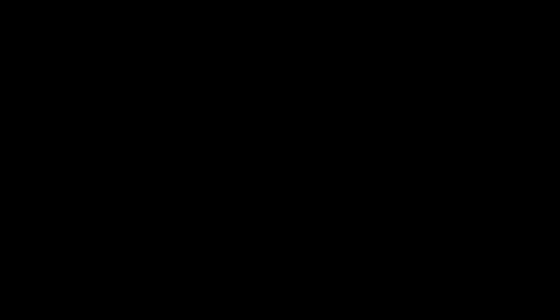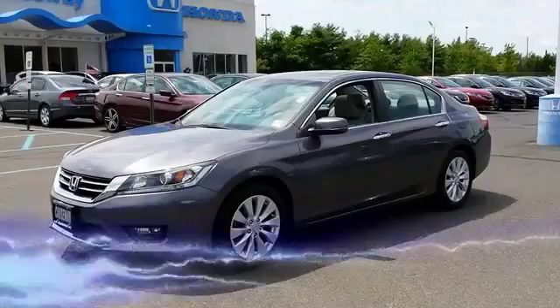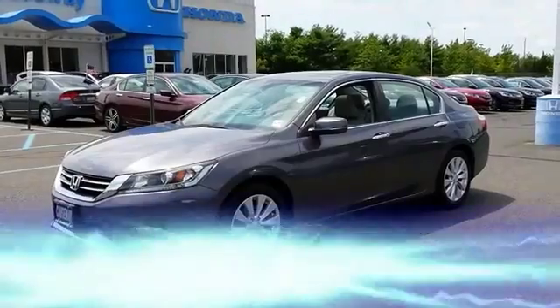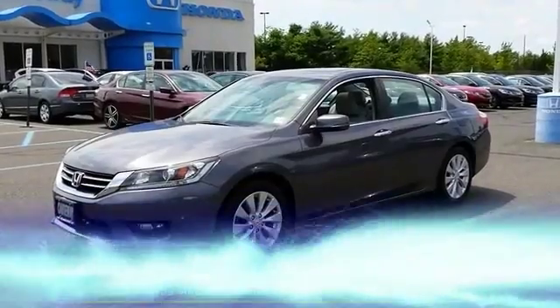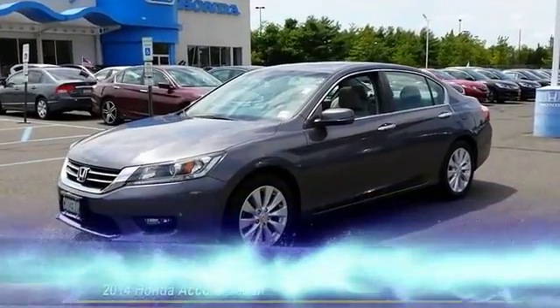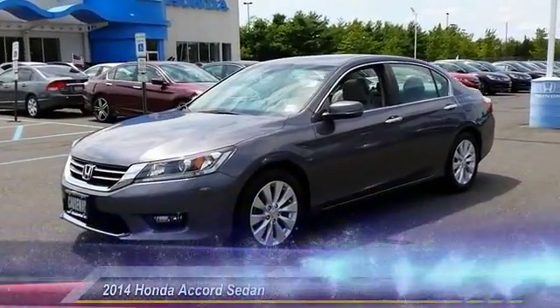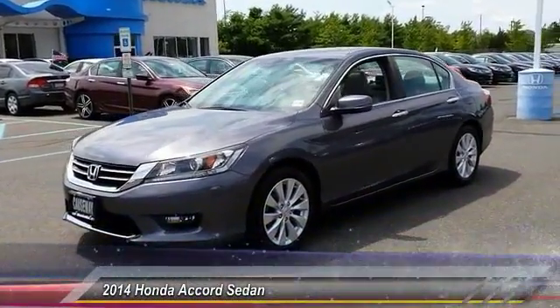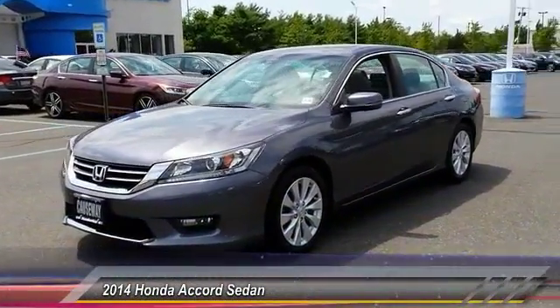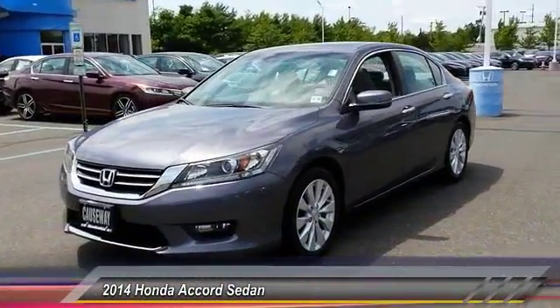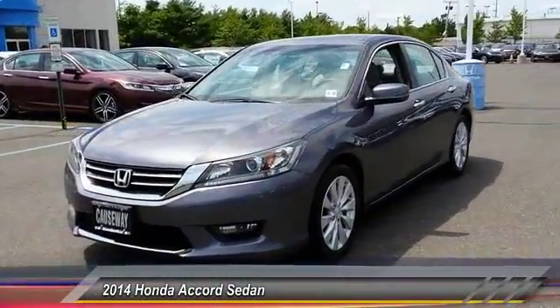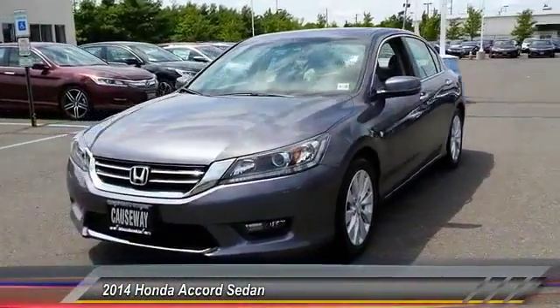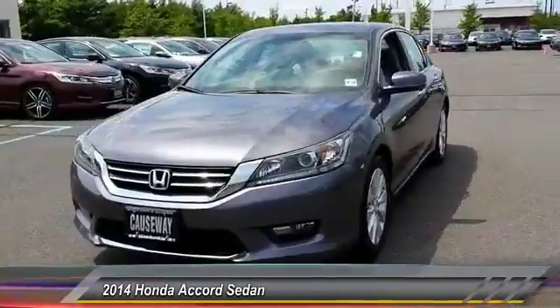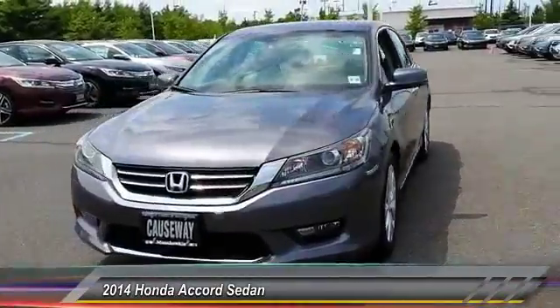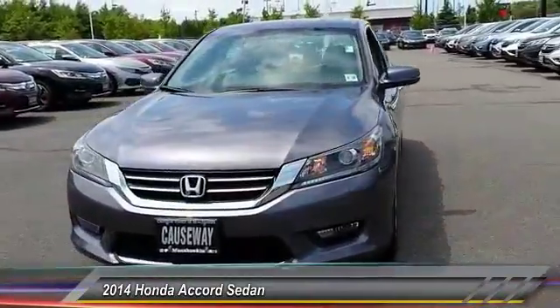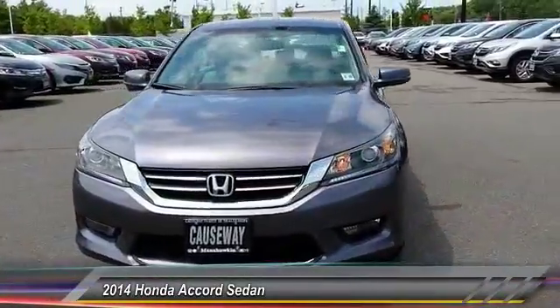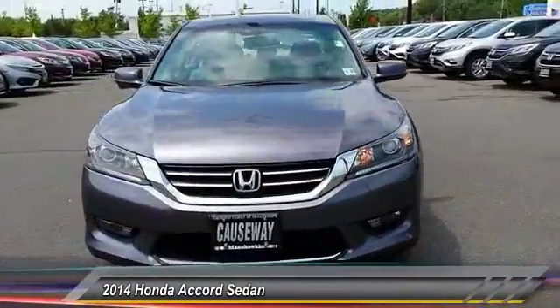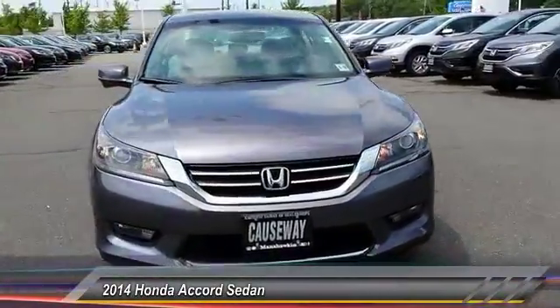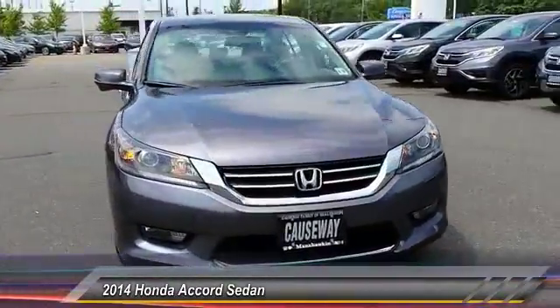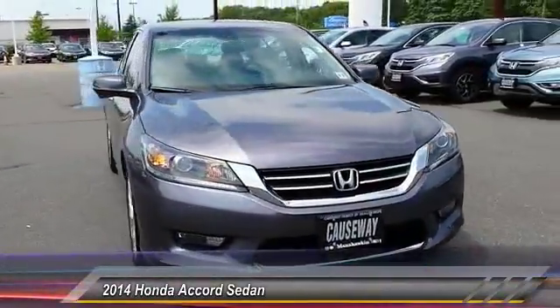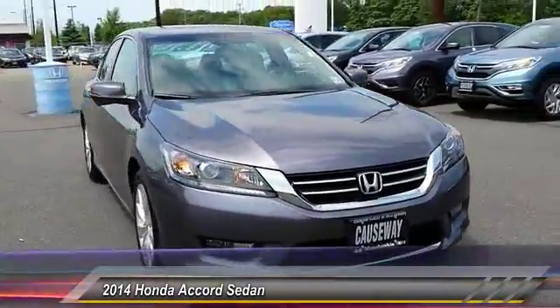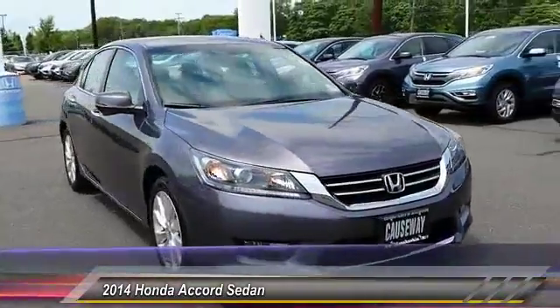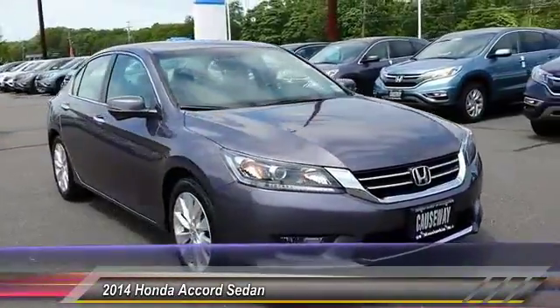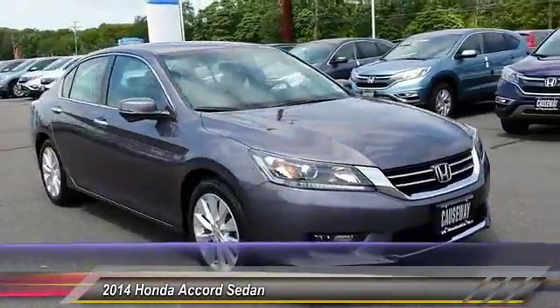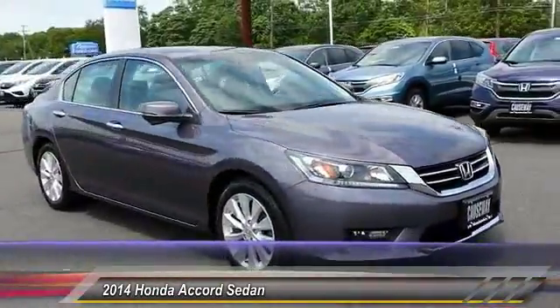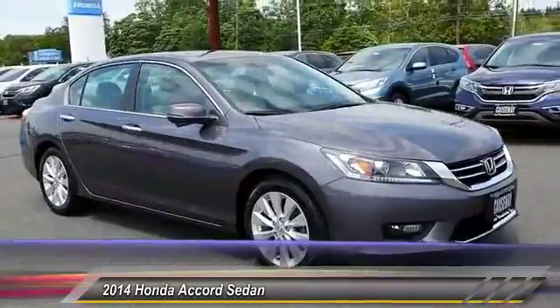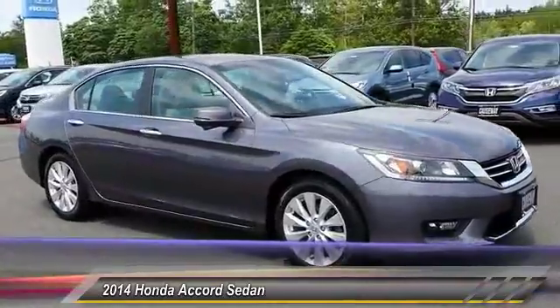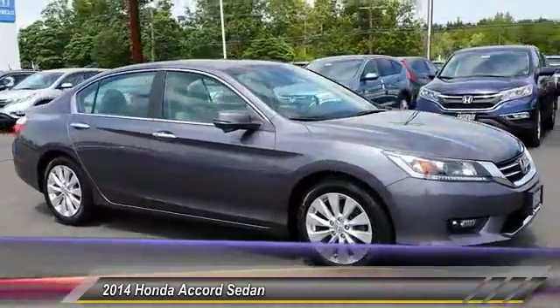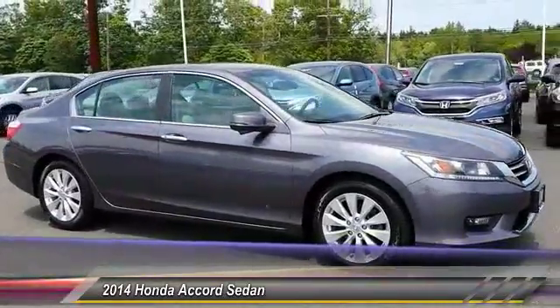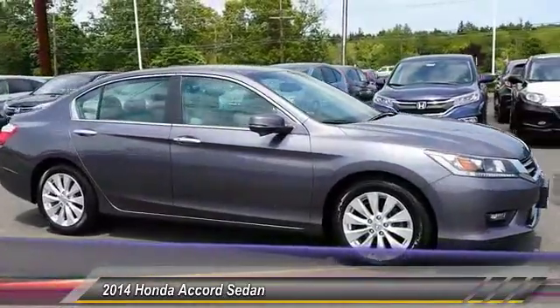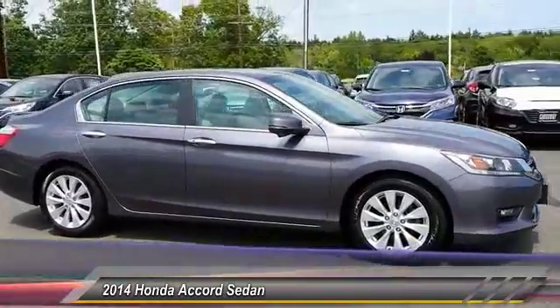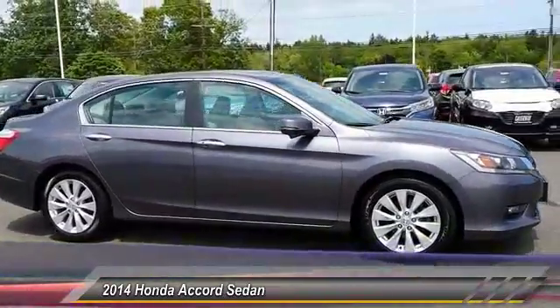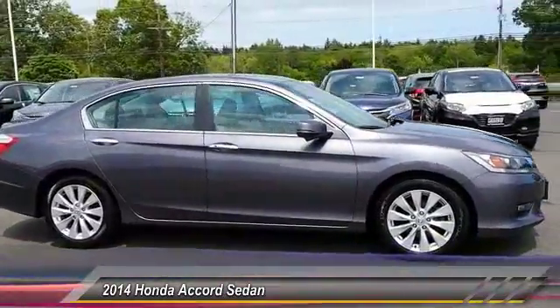The 2014 Accord — ingeniously simple, yet overflowing with luxury and technological creativity. All that and more in the Accord, and it is priced below $25,000.